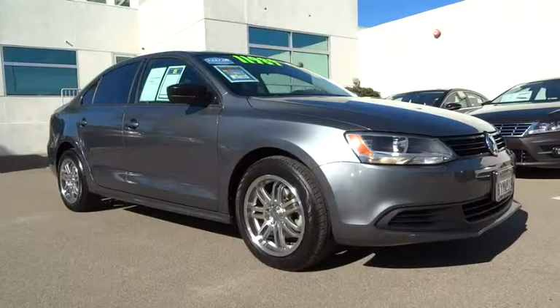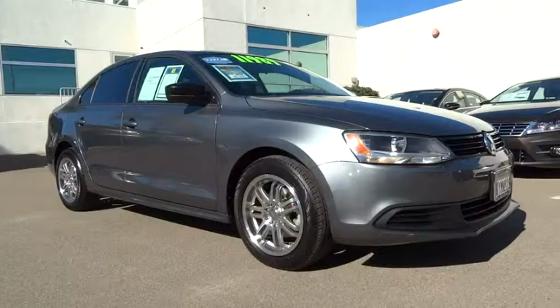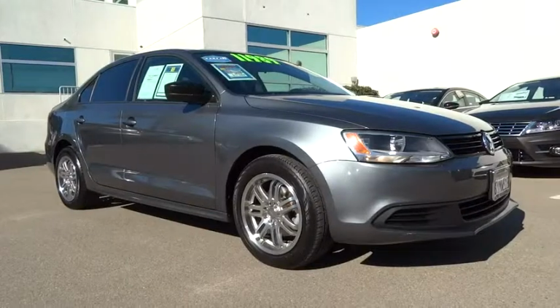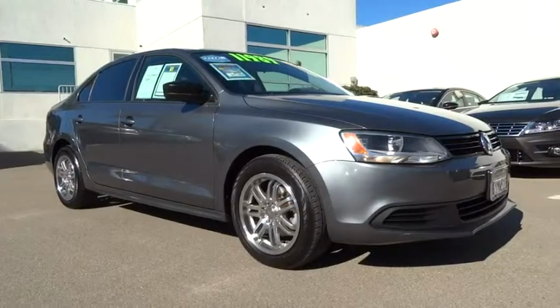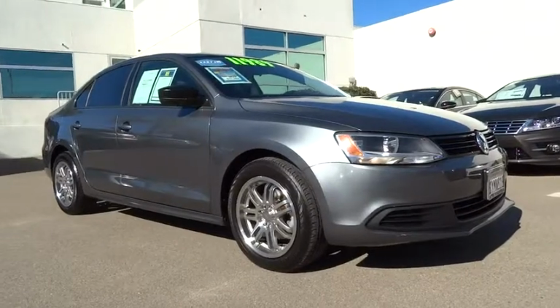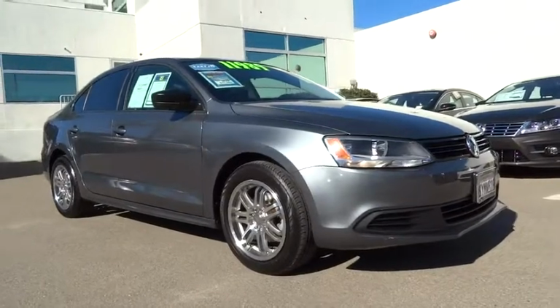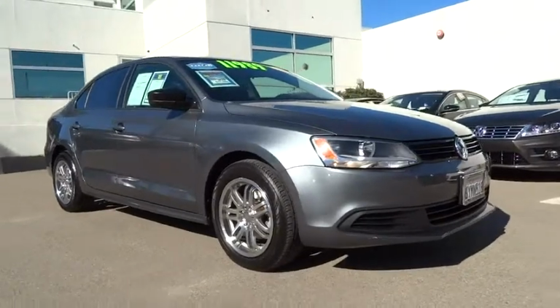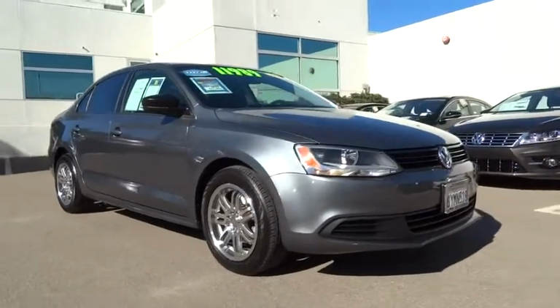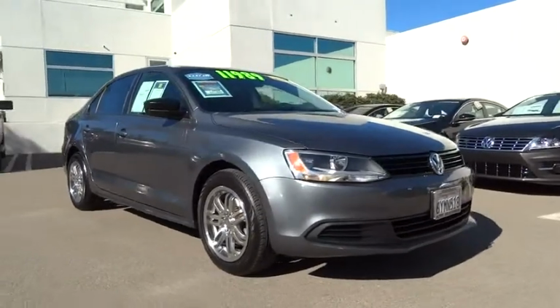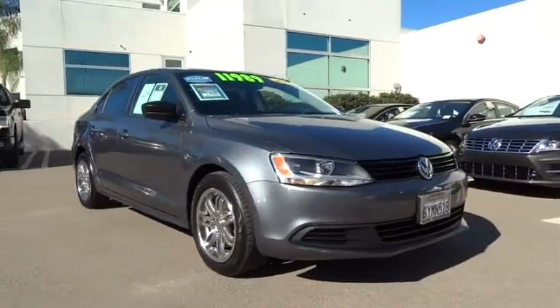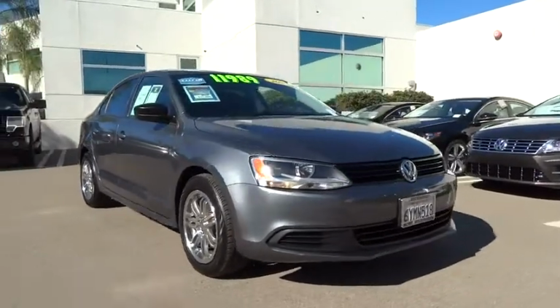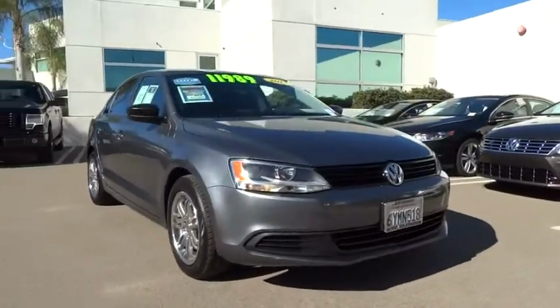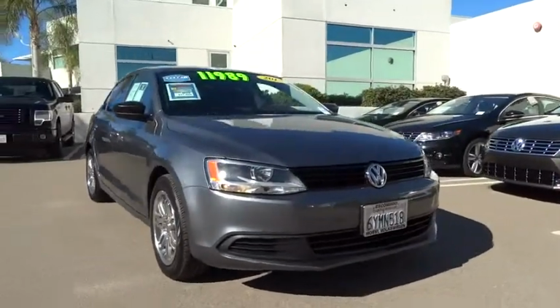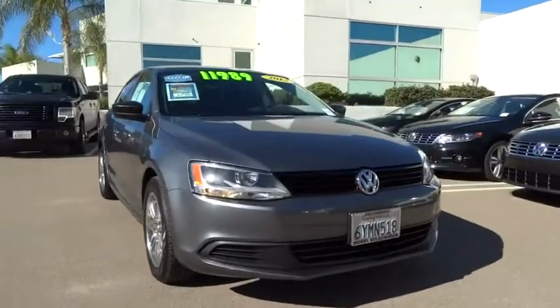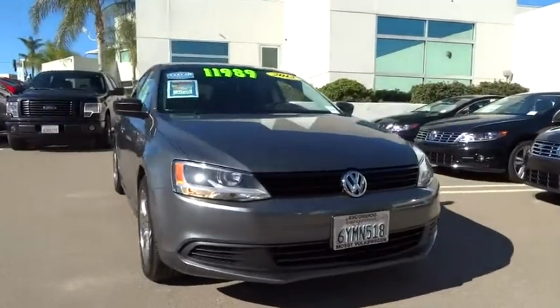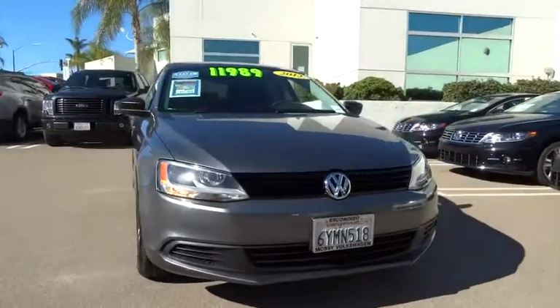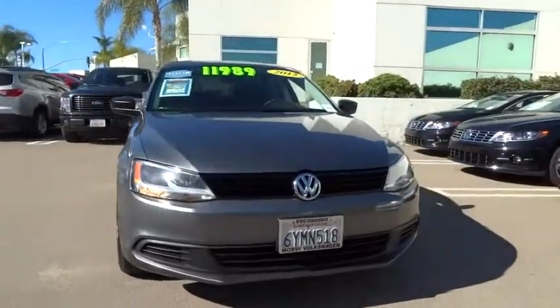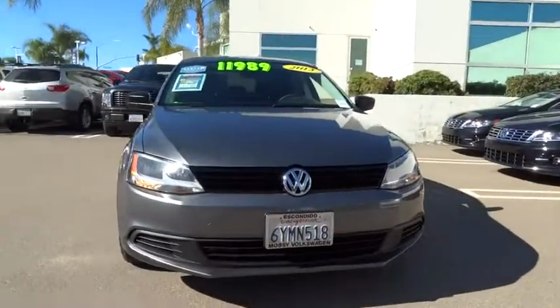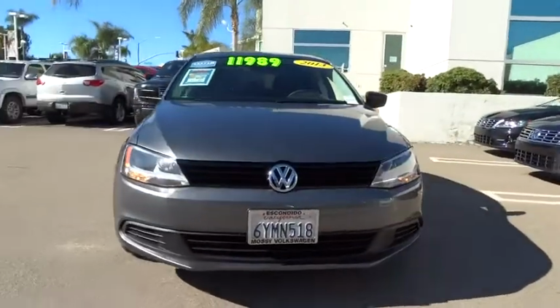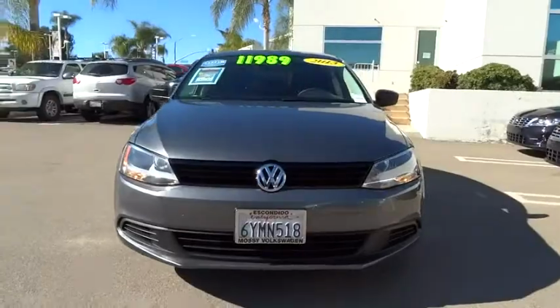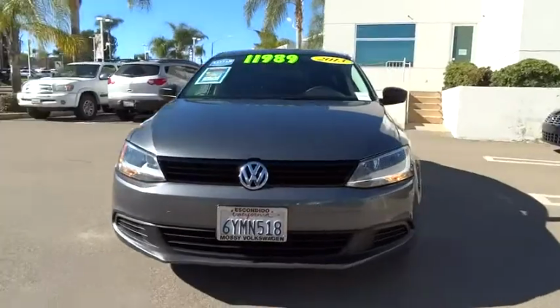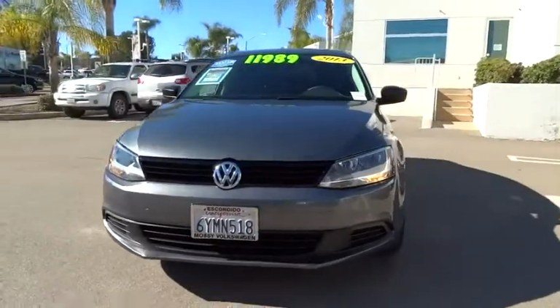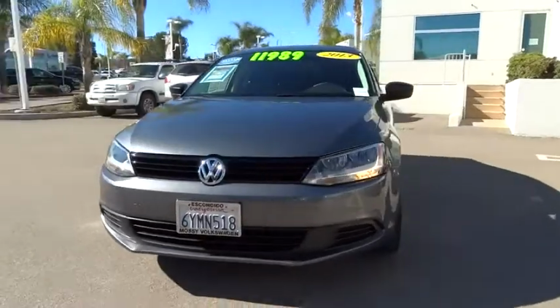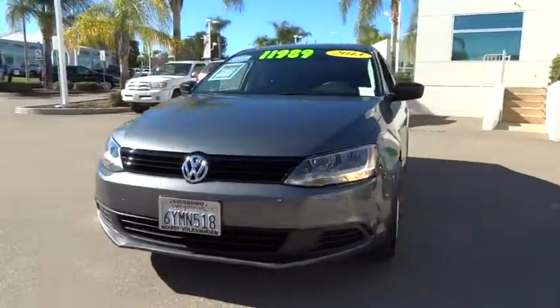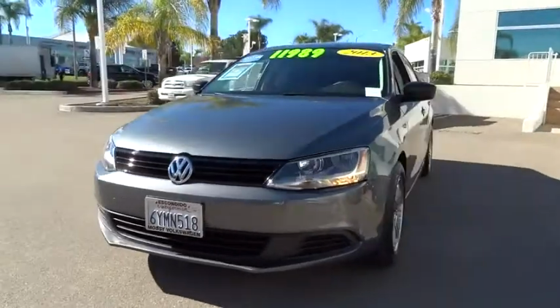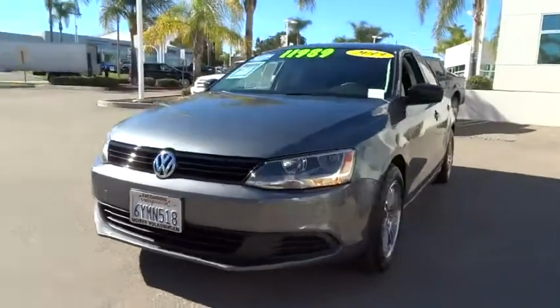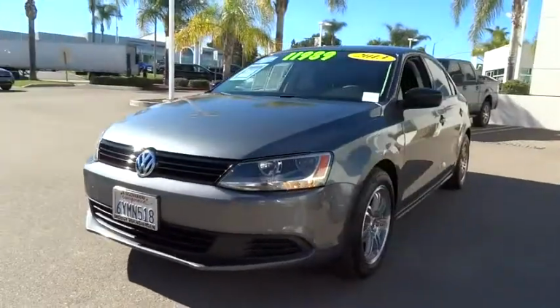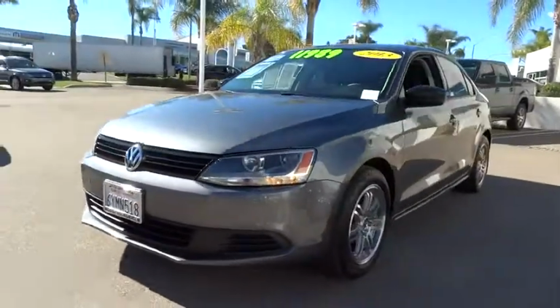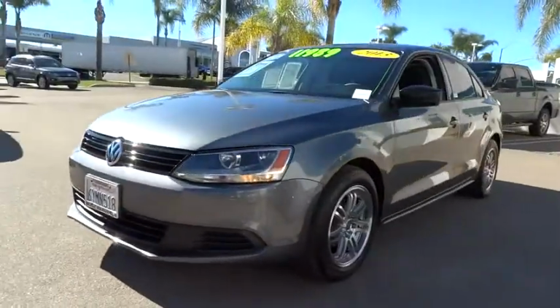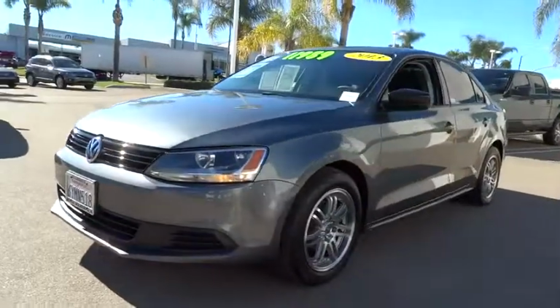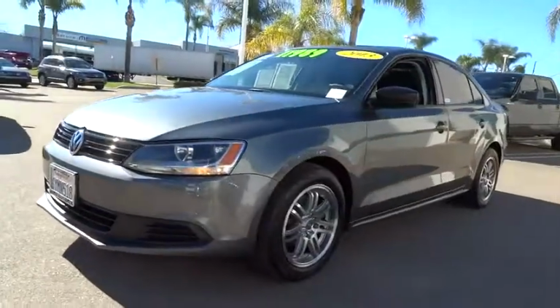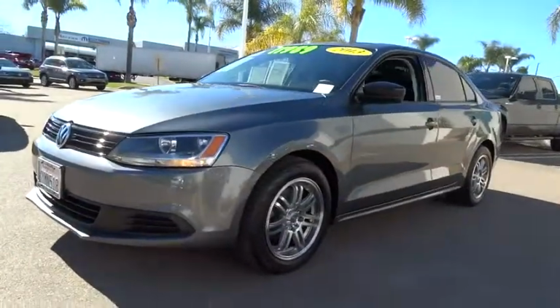The 2013 Jetta. The Jetta is a premium car that is family-friendly with a great price. Agile and confident handling. Volkswagen Jetta.